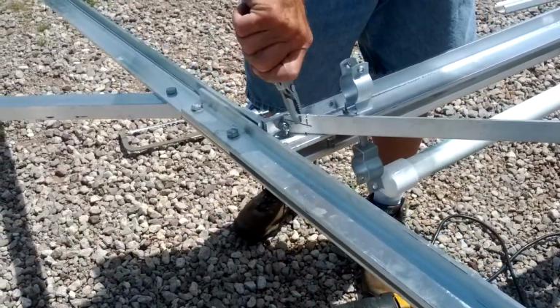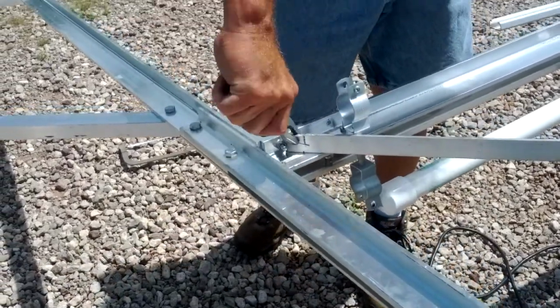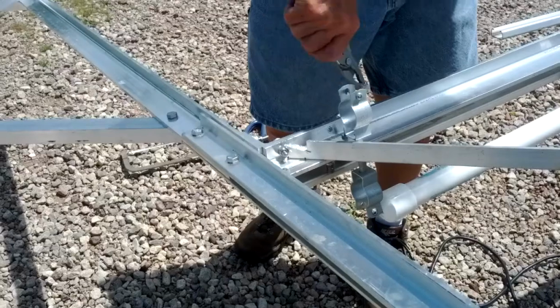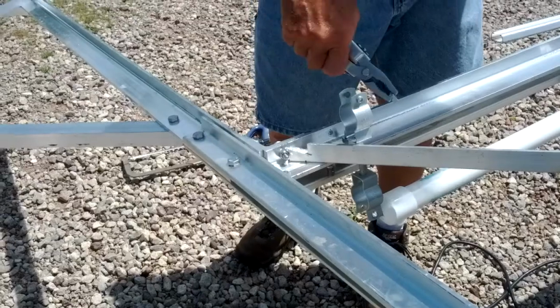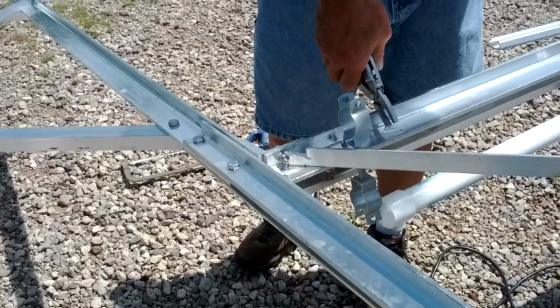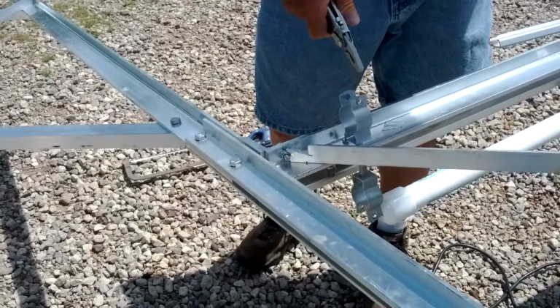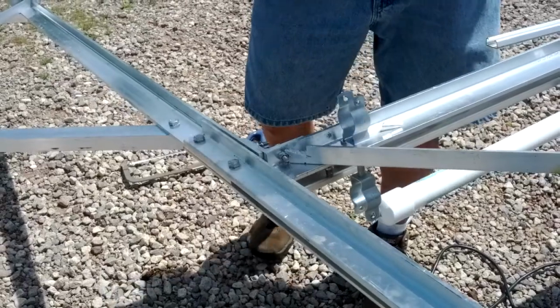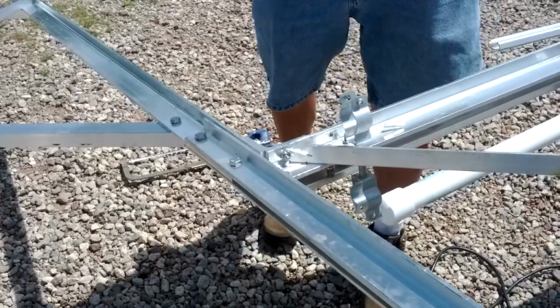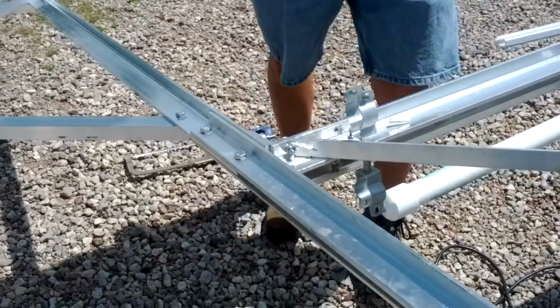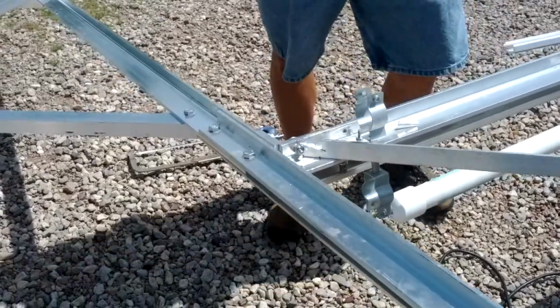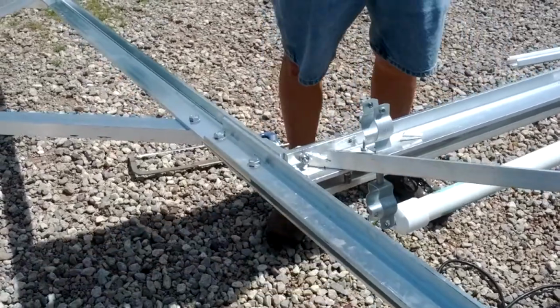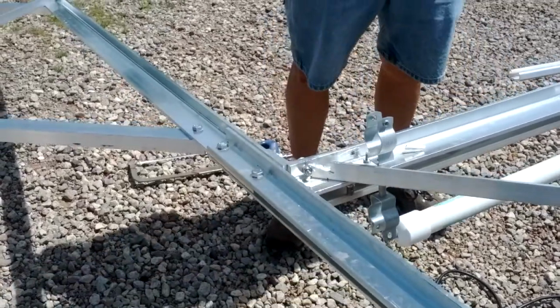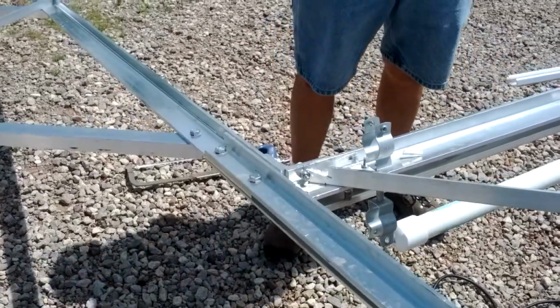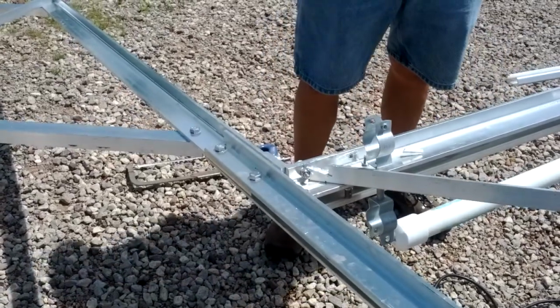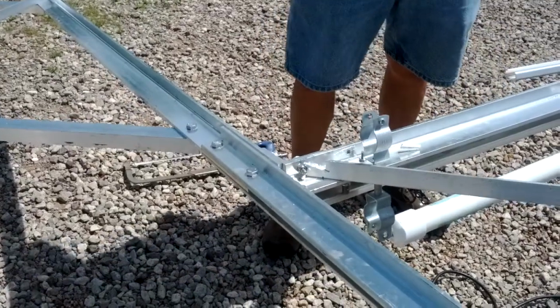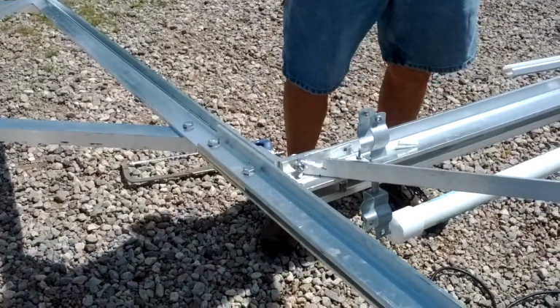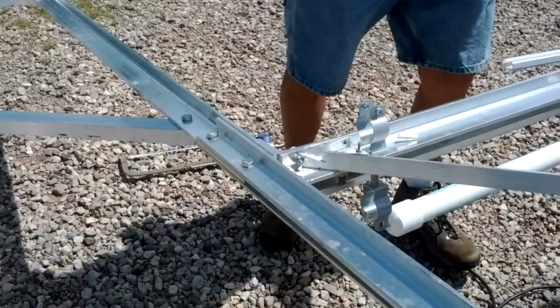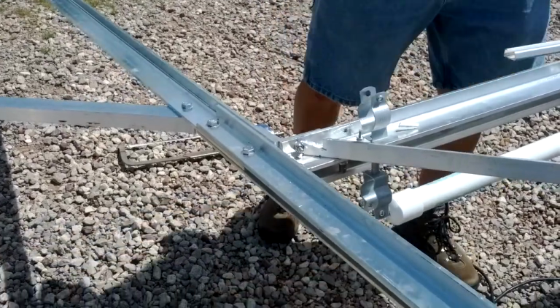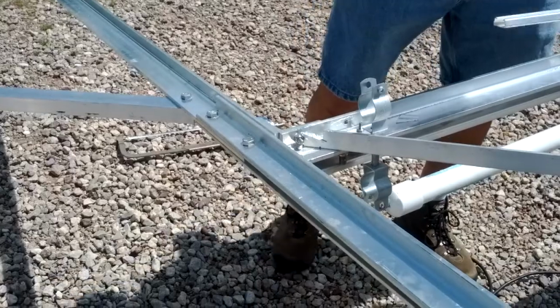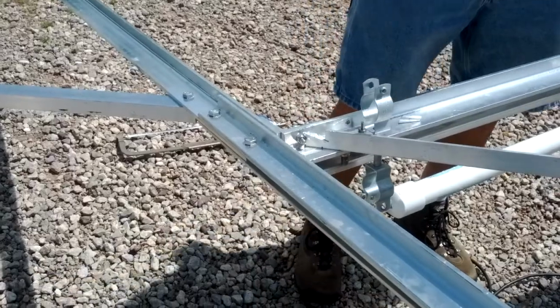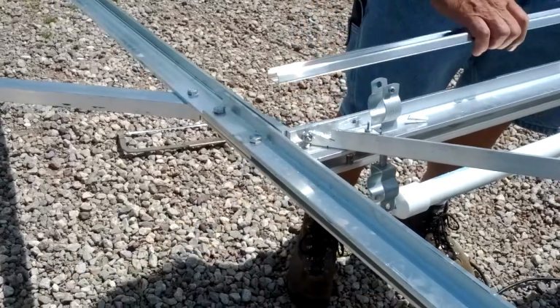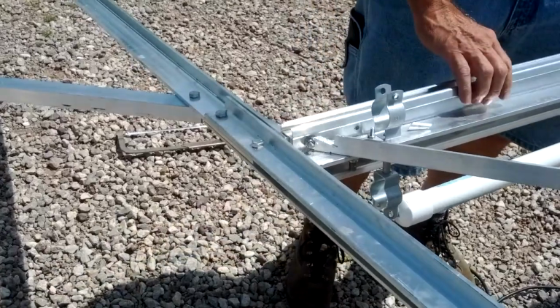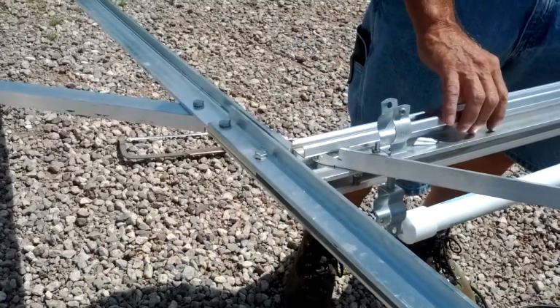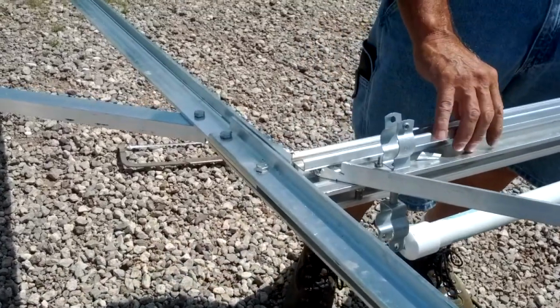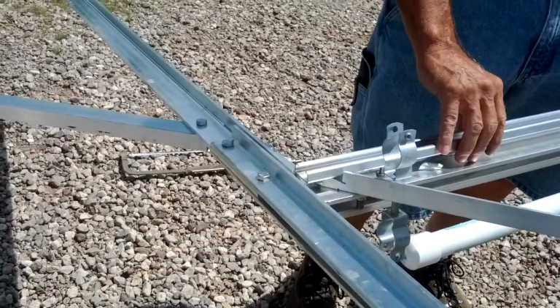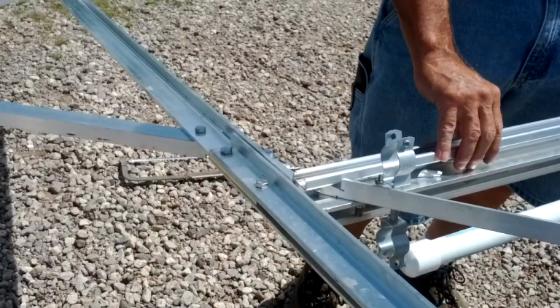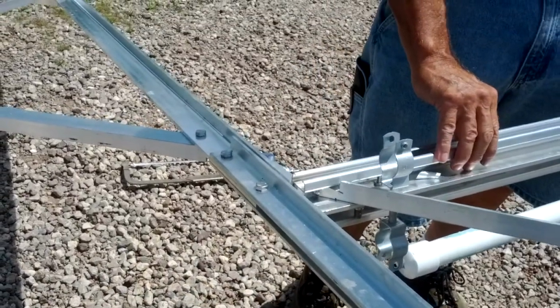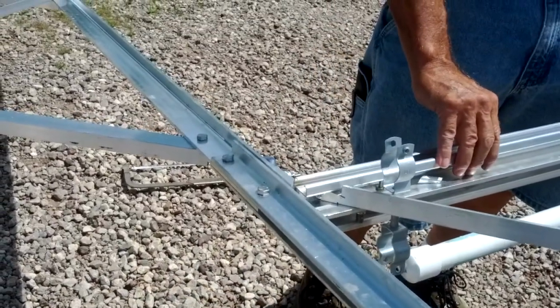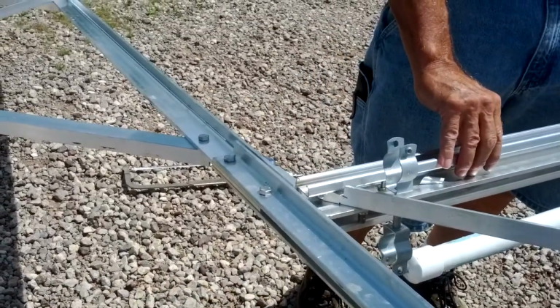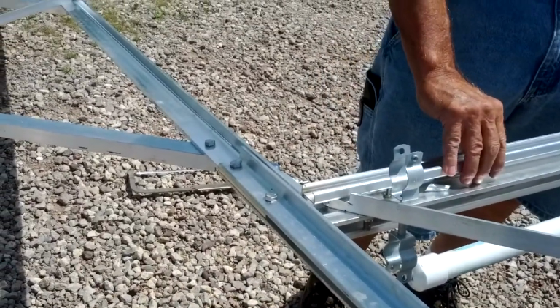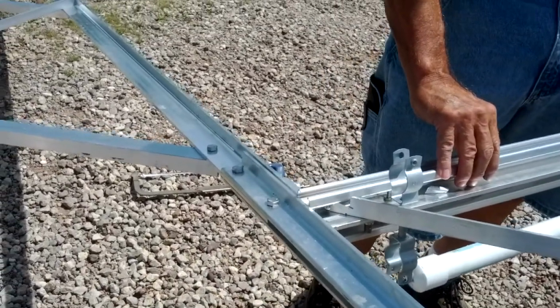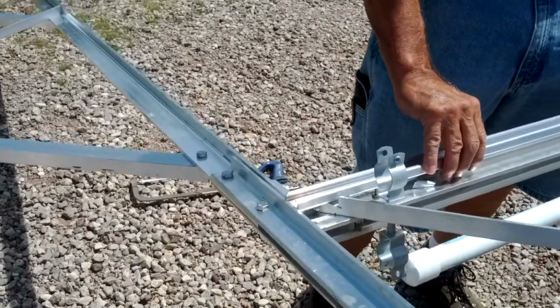Just break it off, yeah. All right. And it fits.